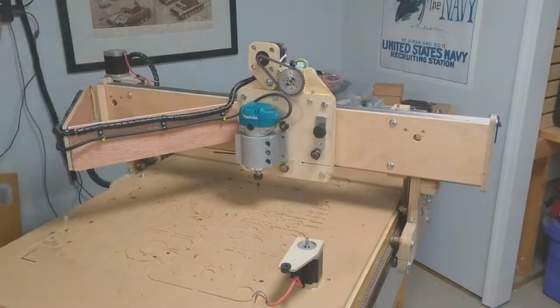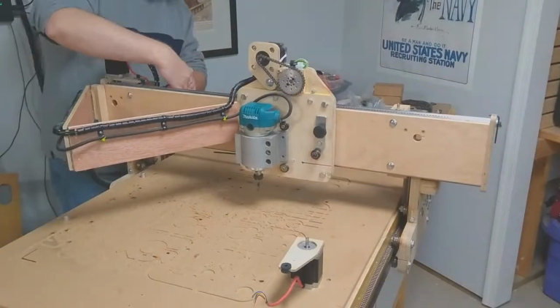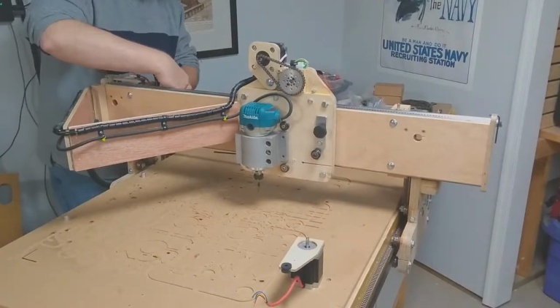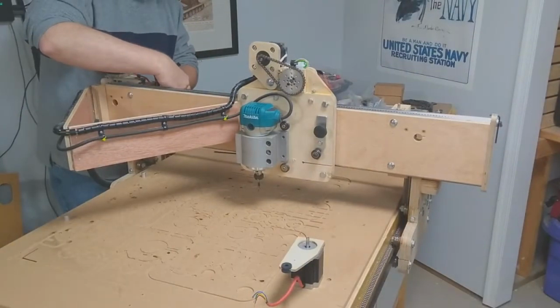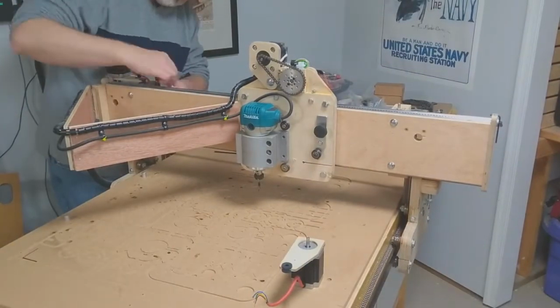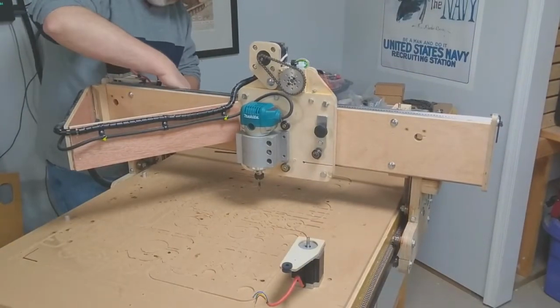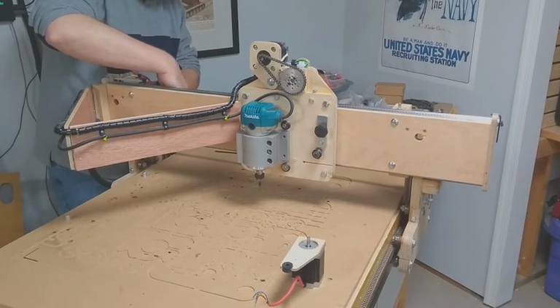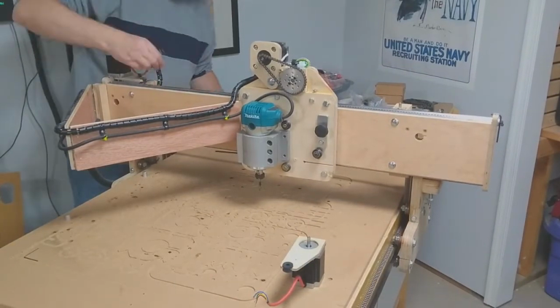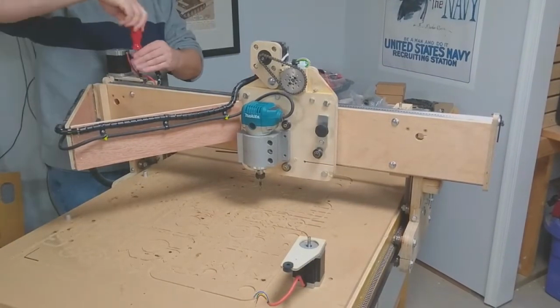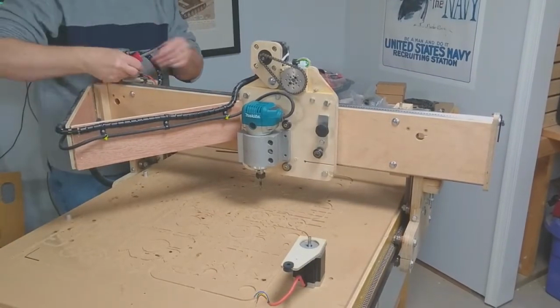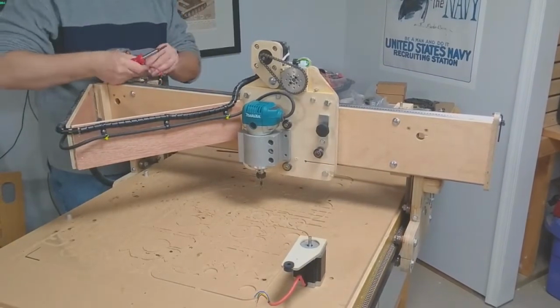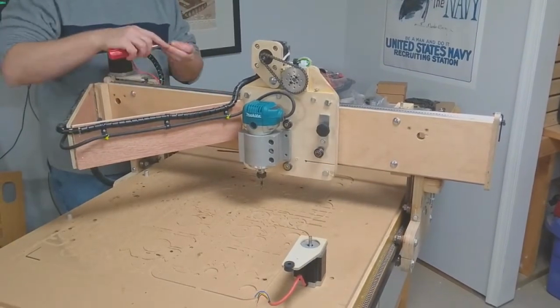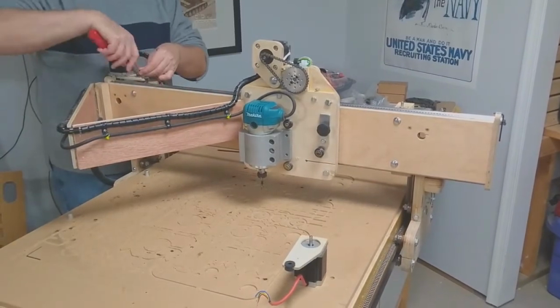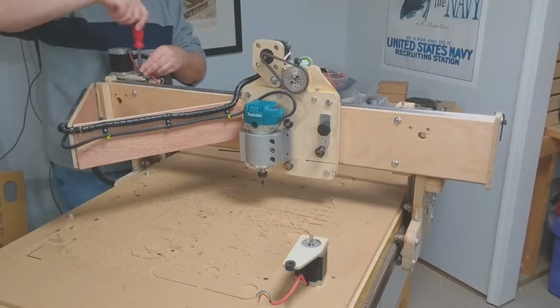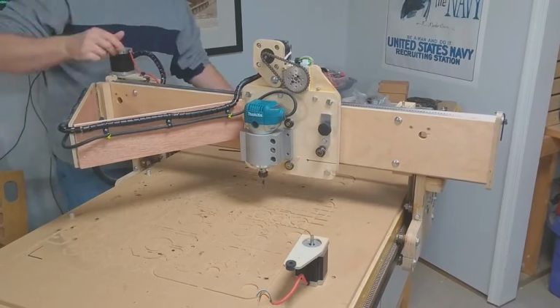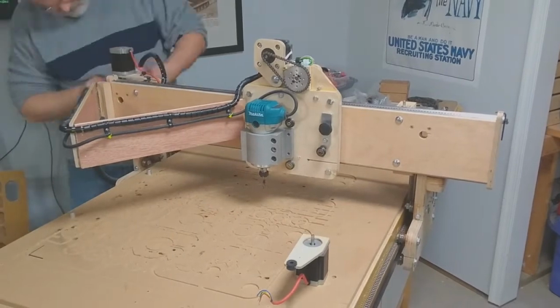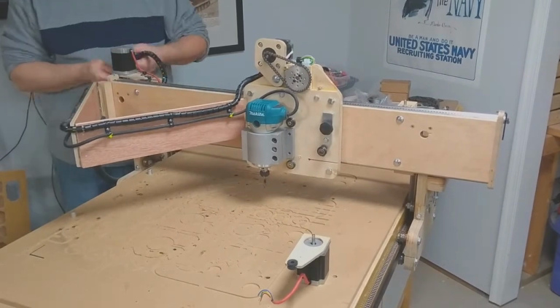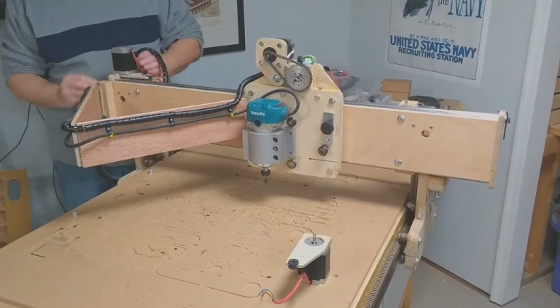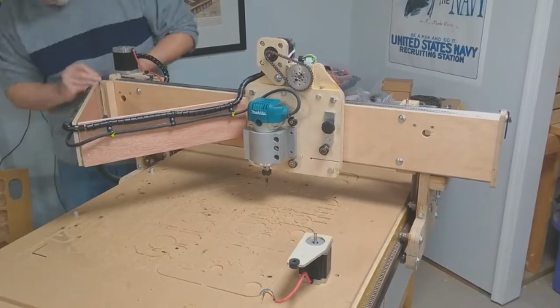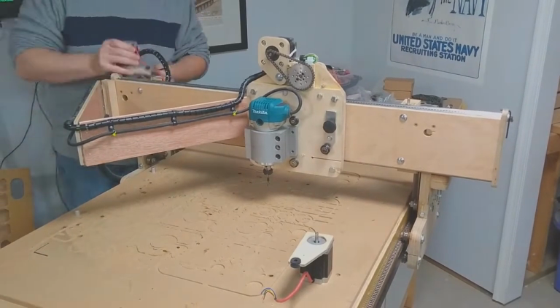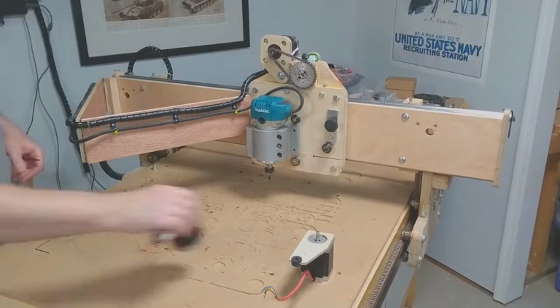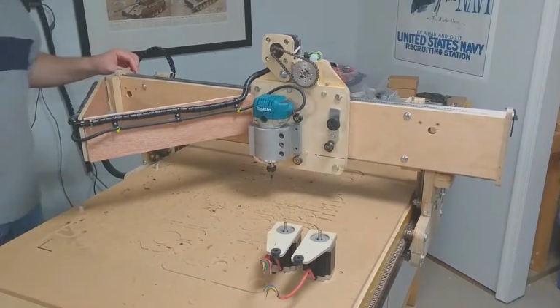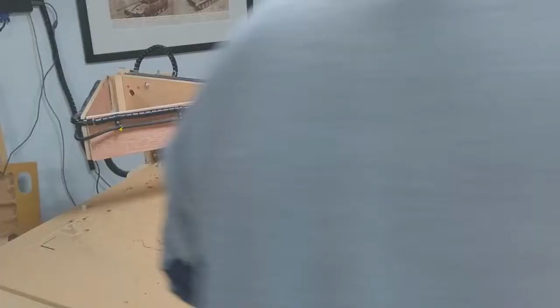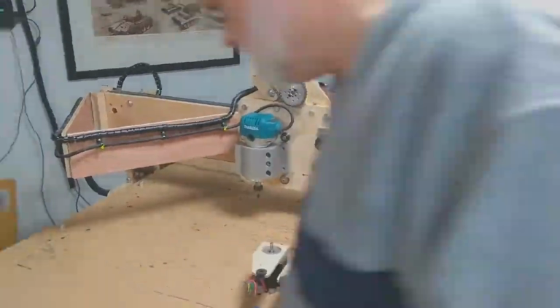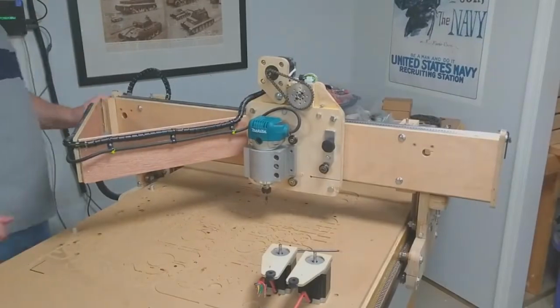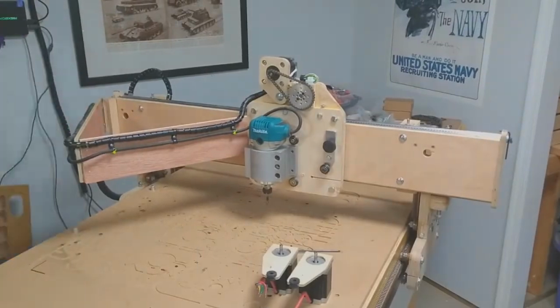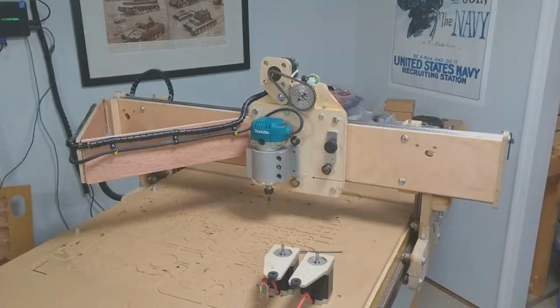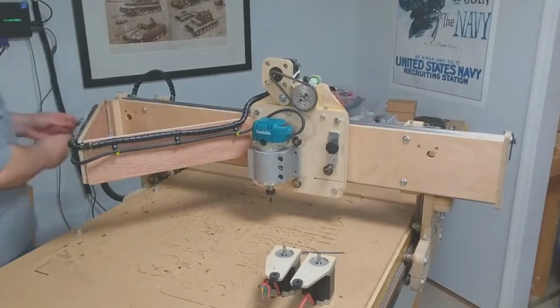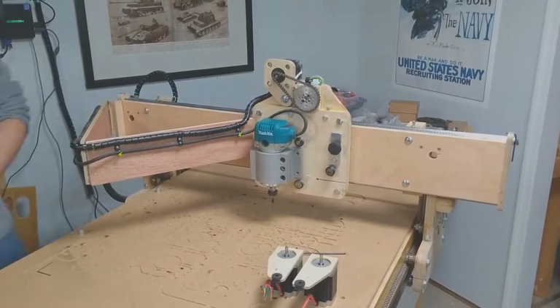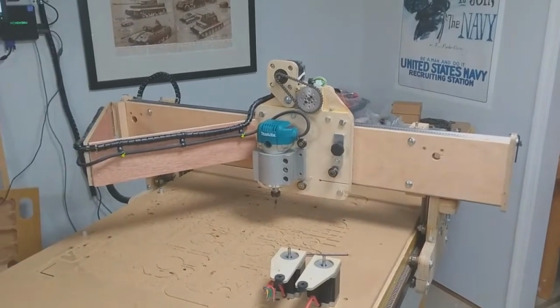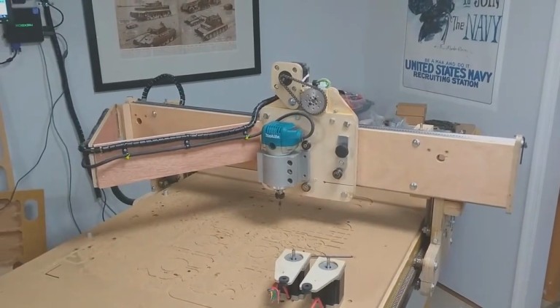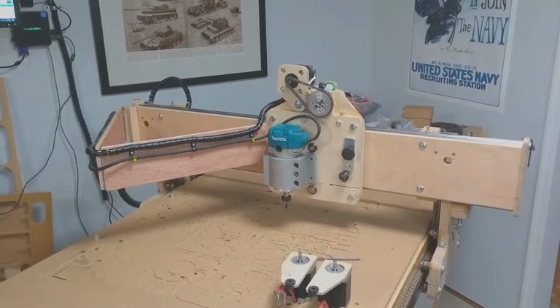For the Z-Axis motion, the entire gantry was moving up and down. What I am basically doing is converting it to a fixed gantry design and having the Z-Motion being done on the new router carriage.